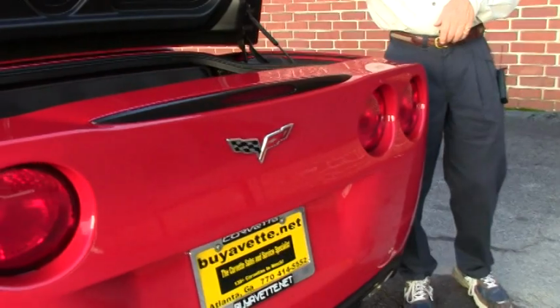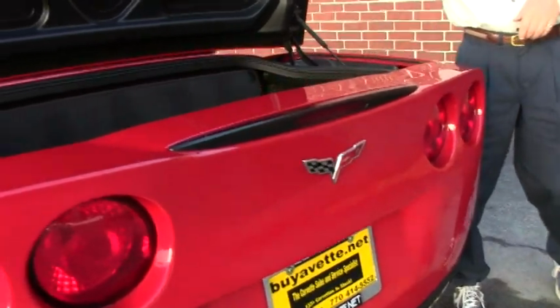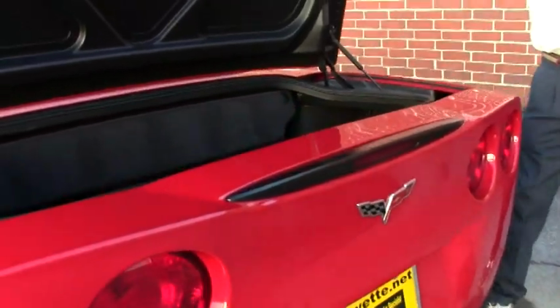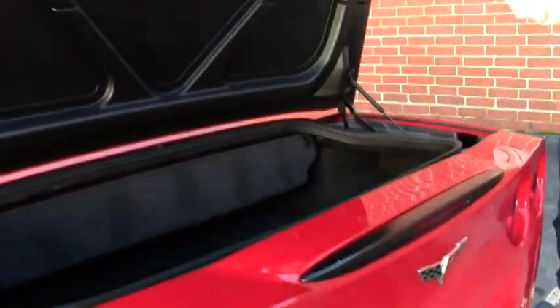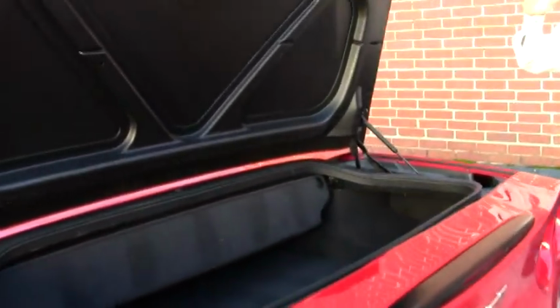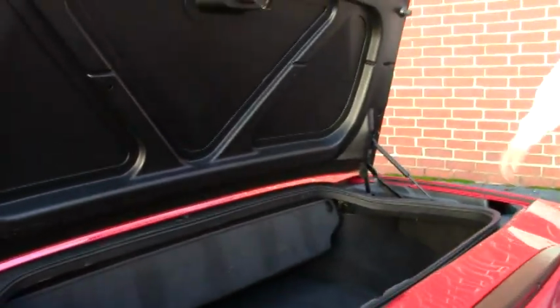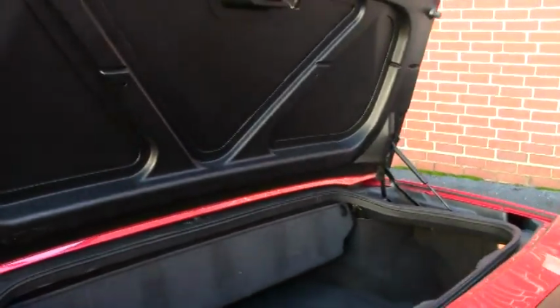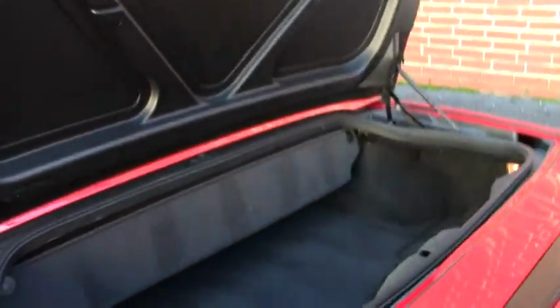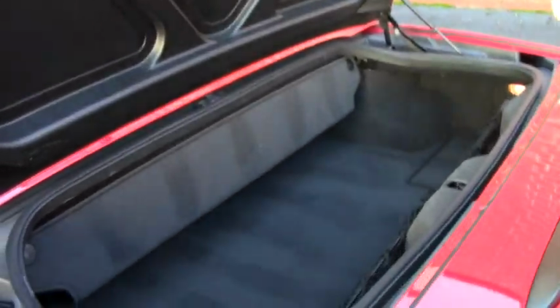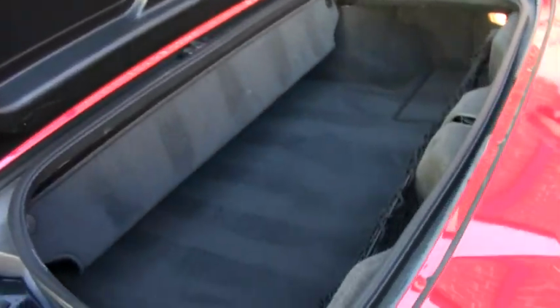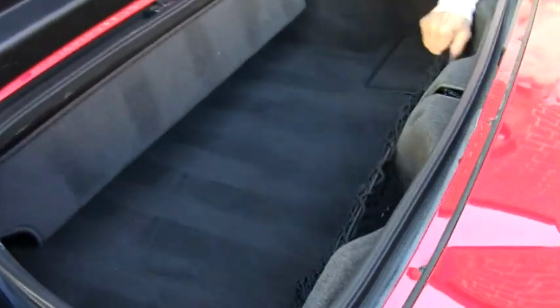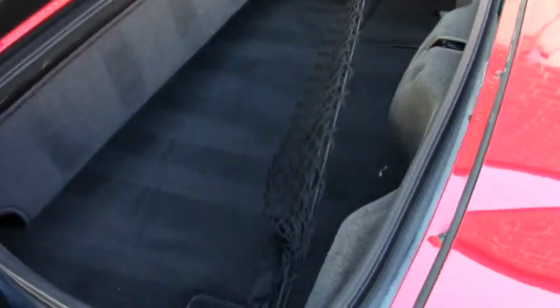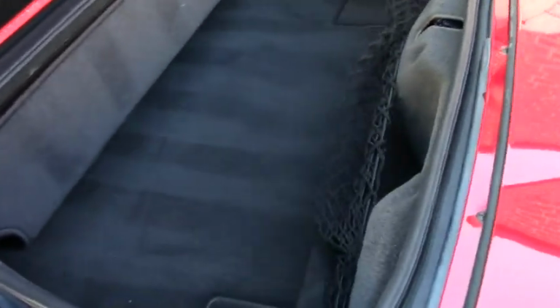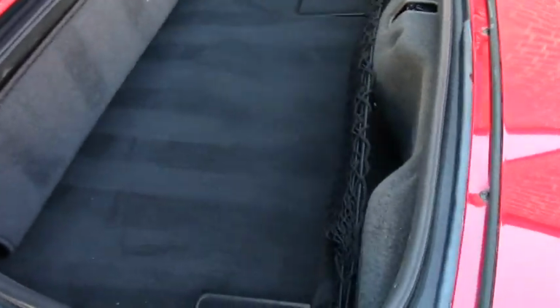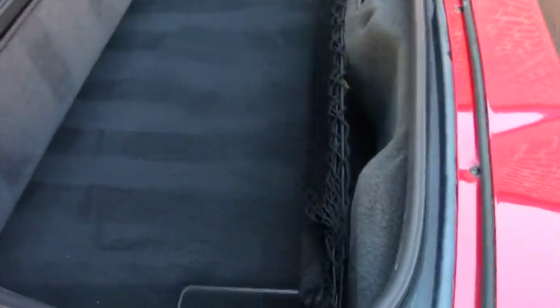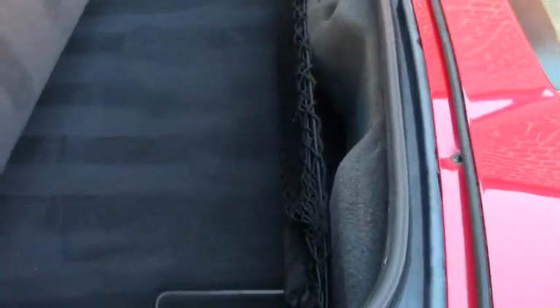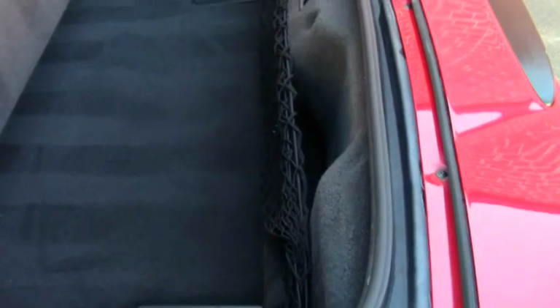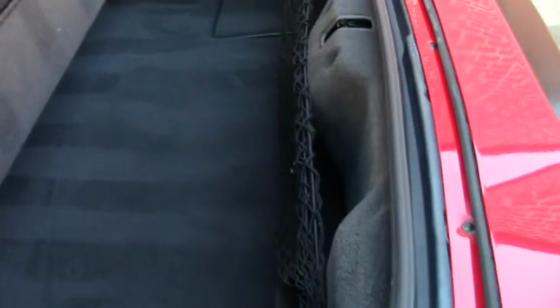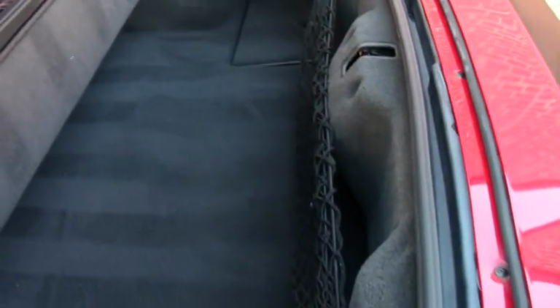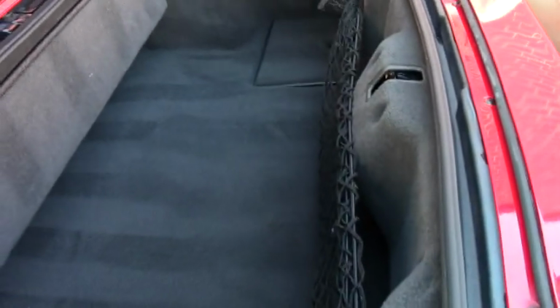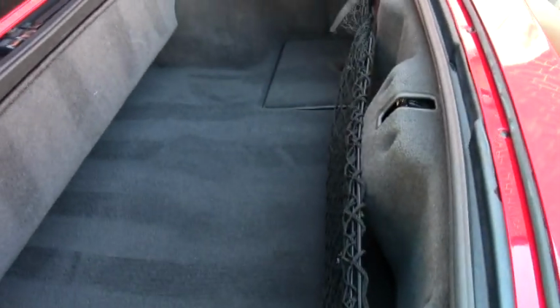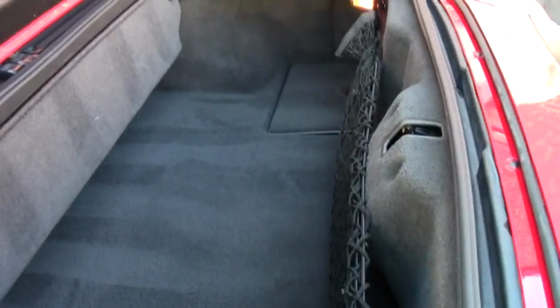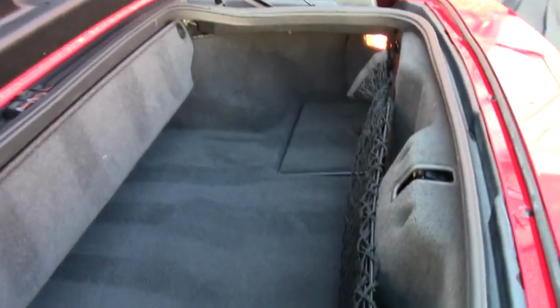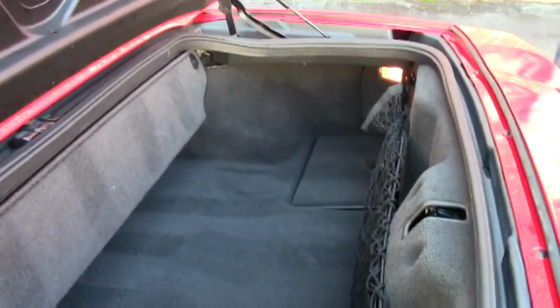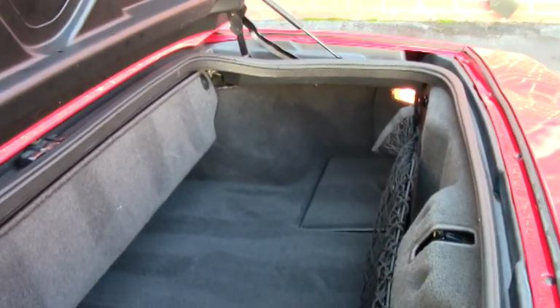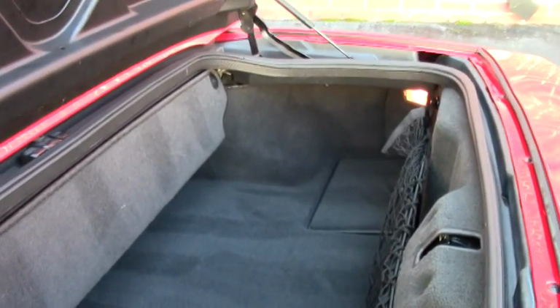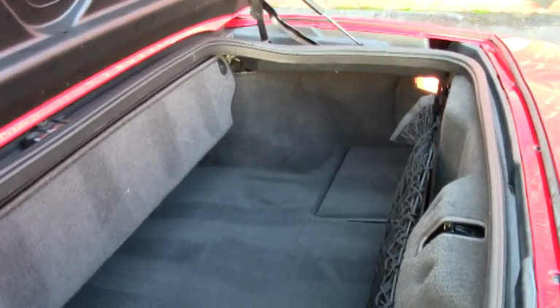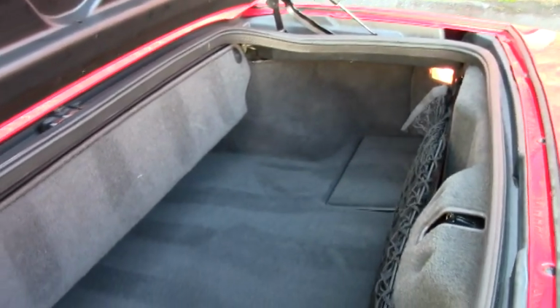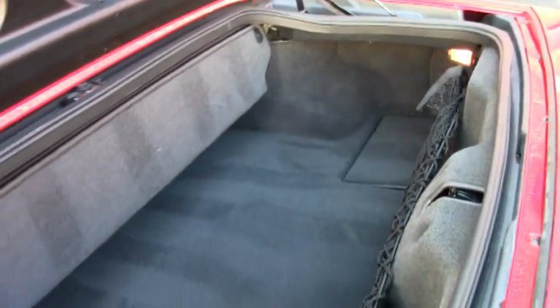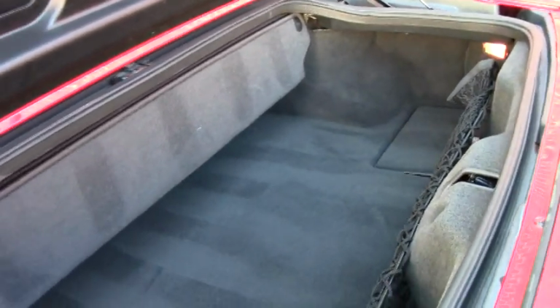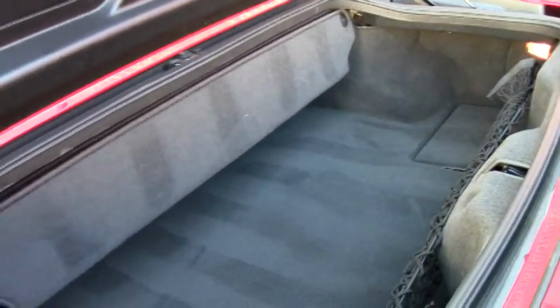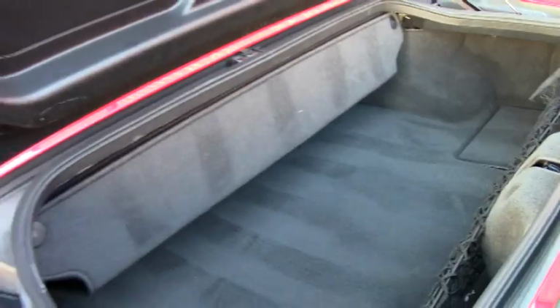And as you can see in the trunk compartment, plenty of room, folks, for those weekend trips, or it's a great daily driver.